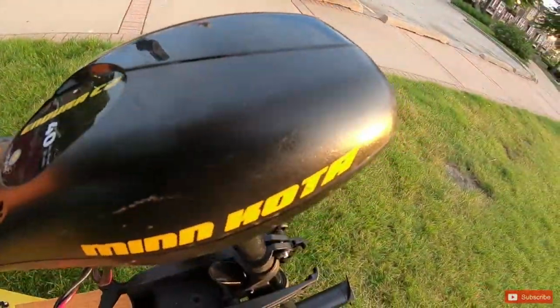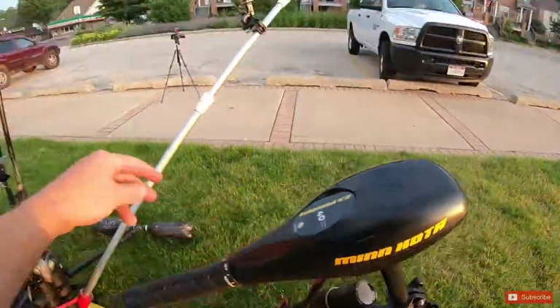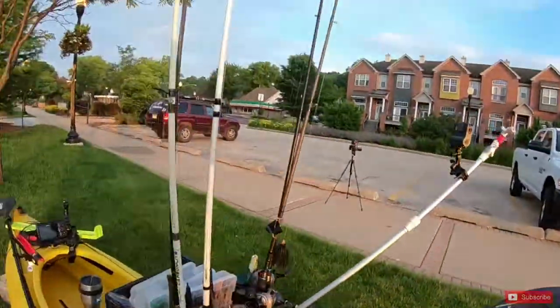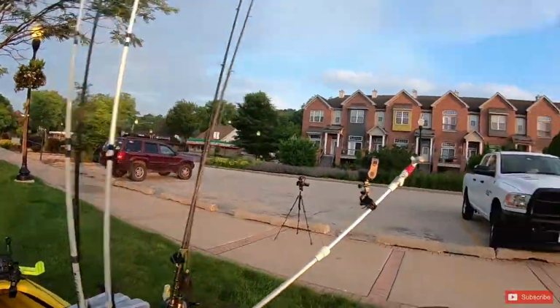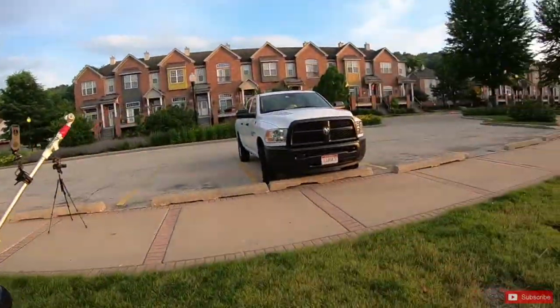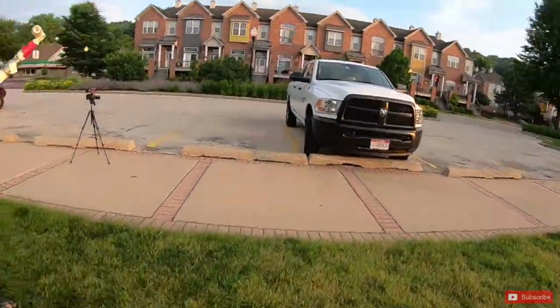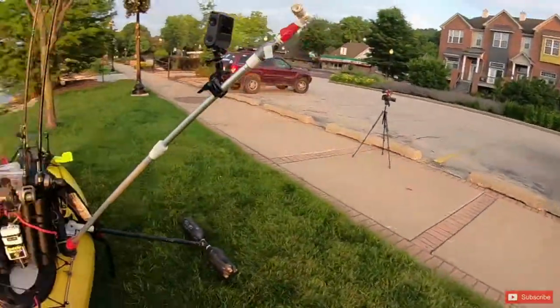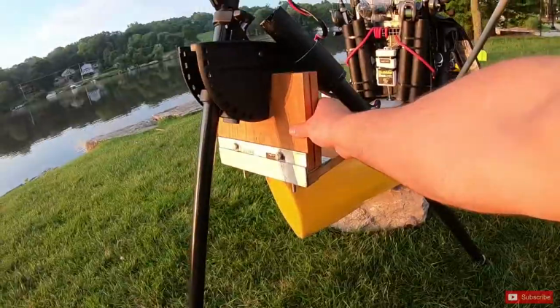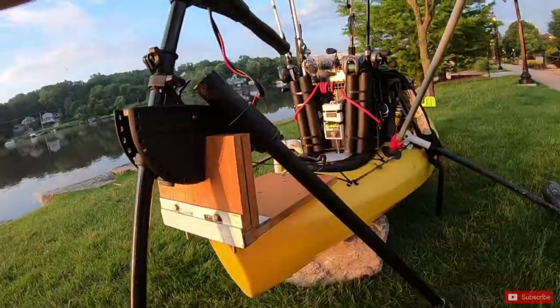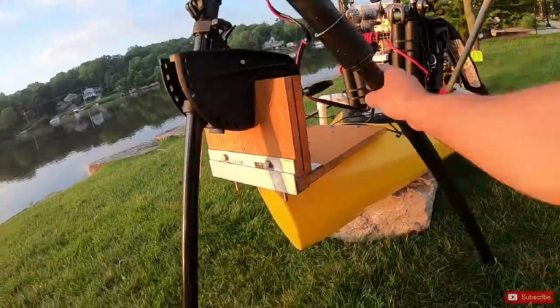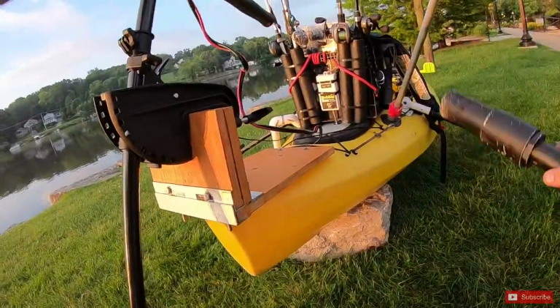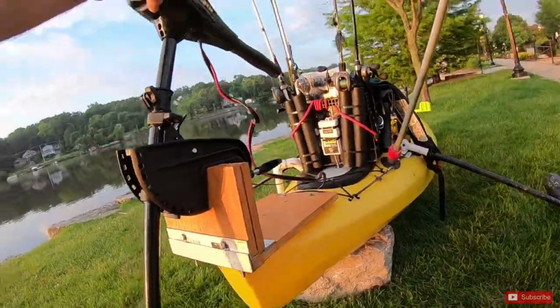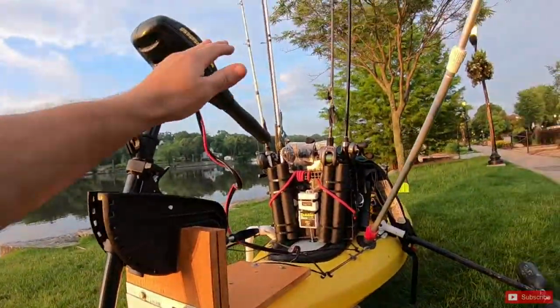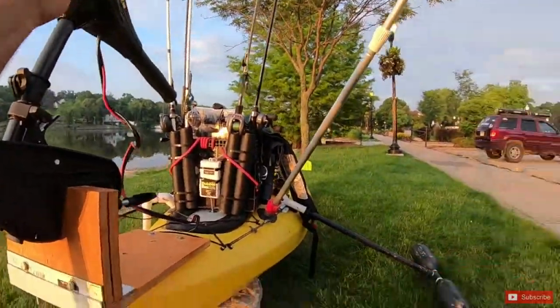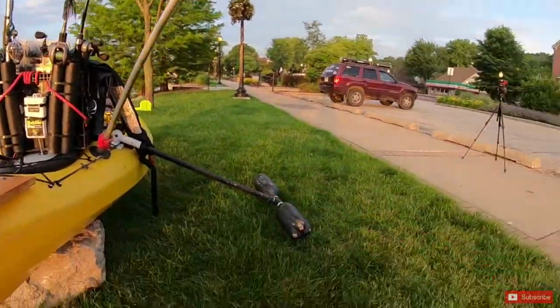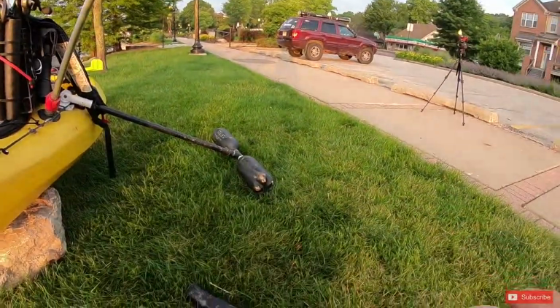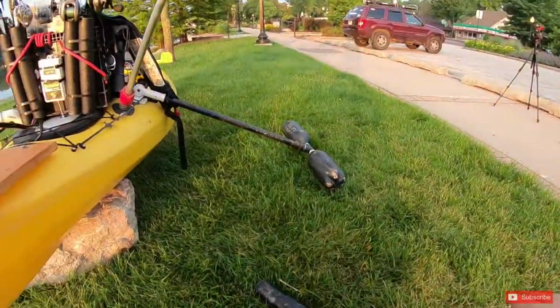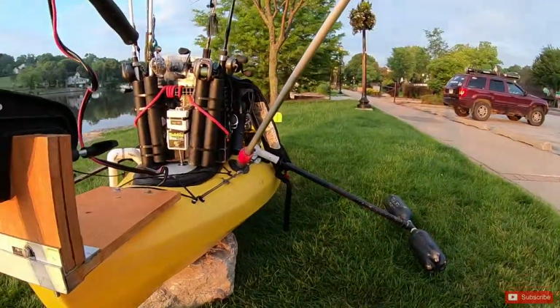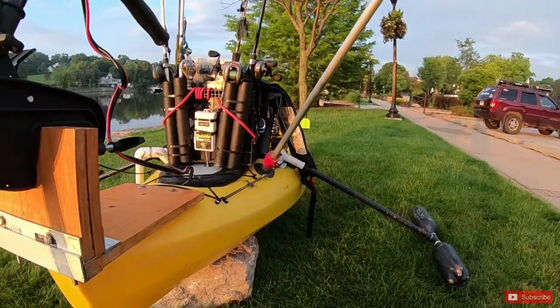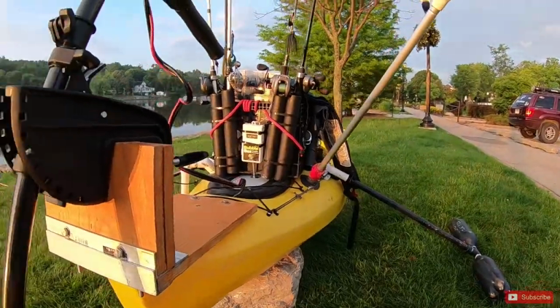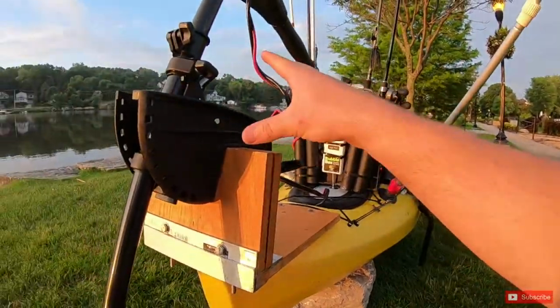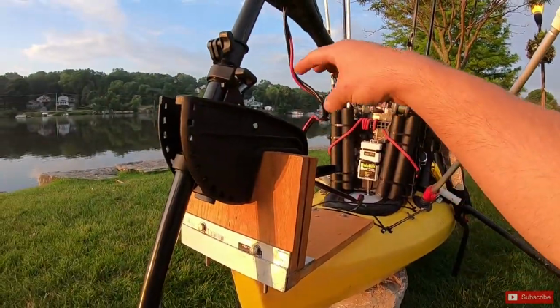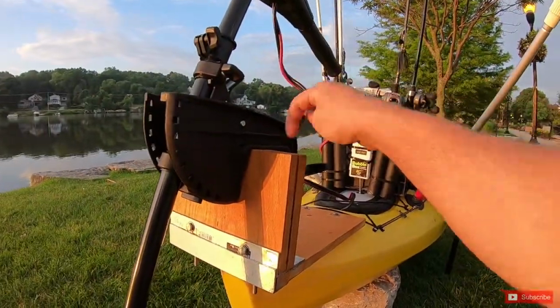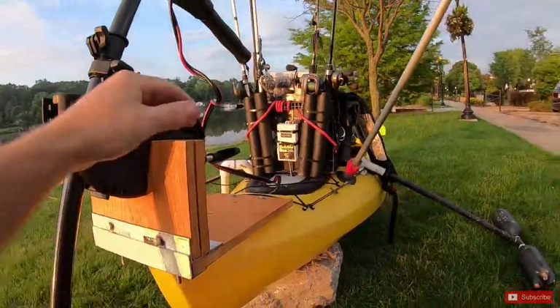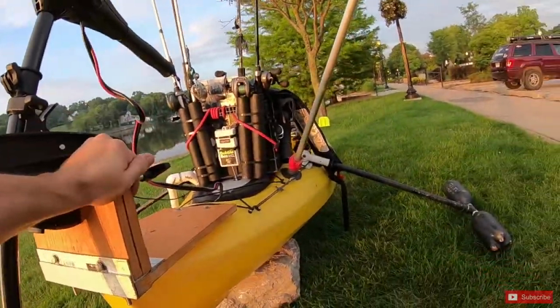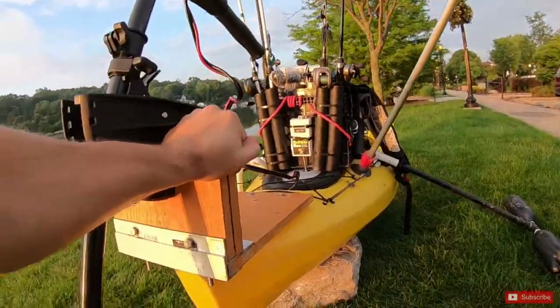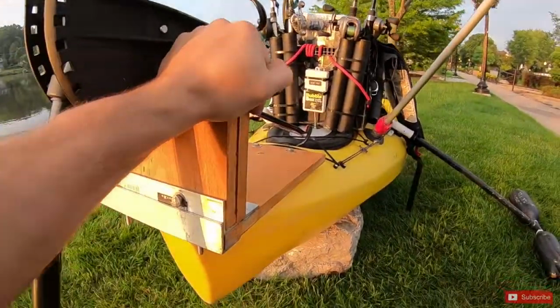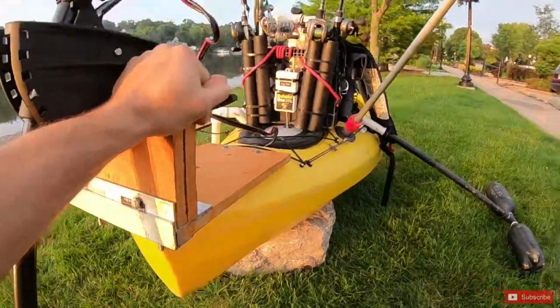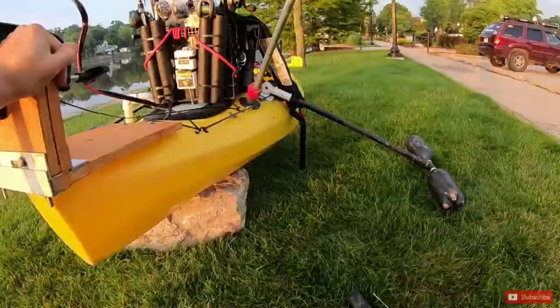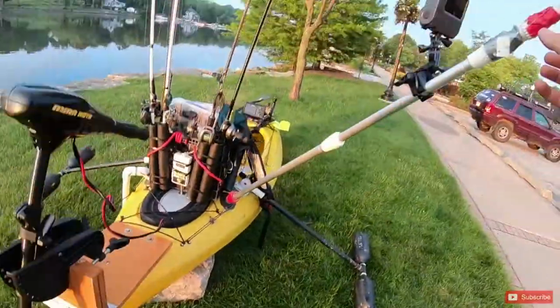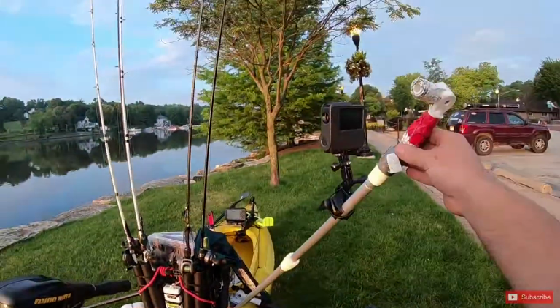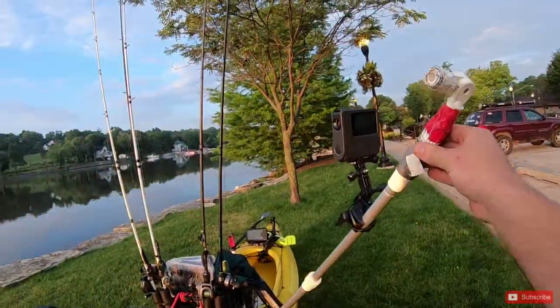As for the mount itself, I'm not going to go into too much detail — I have a whole video dedicated to just this mount. If you guys are interested in seeing that, click the link below. This mount has been absolutely perfect for me so far.